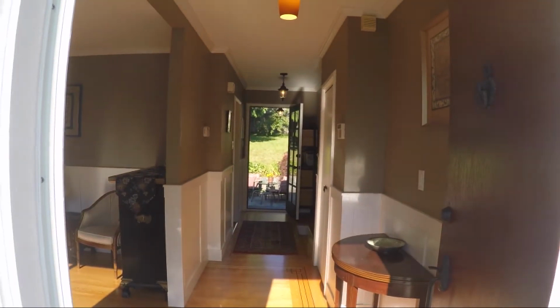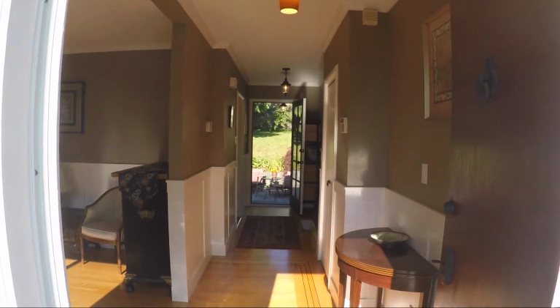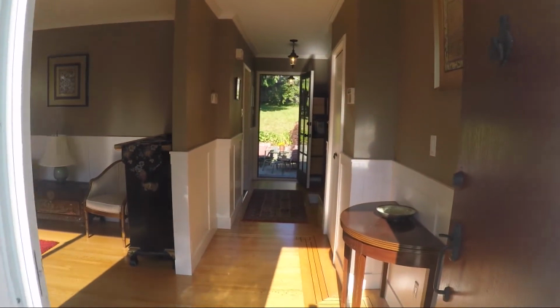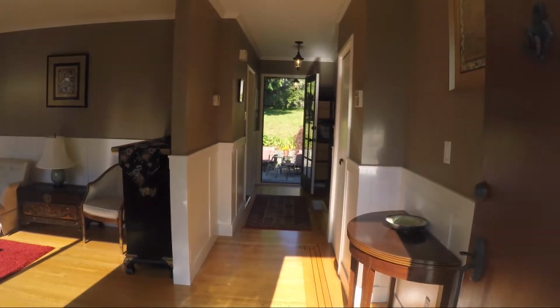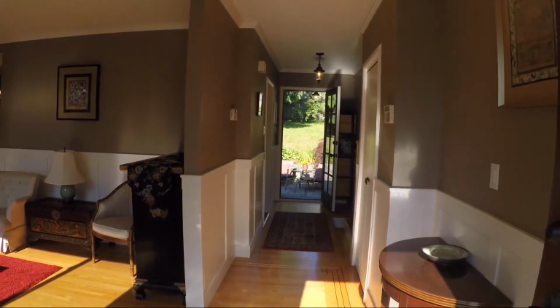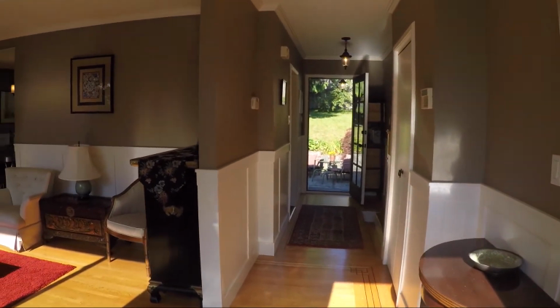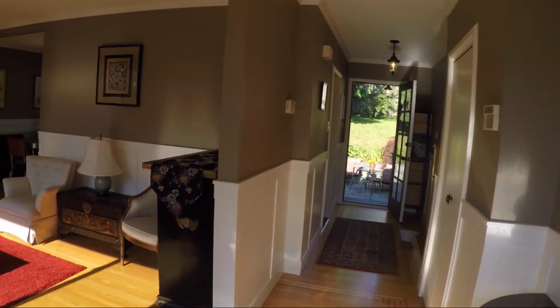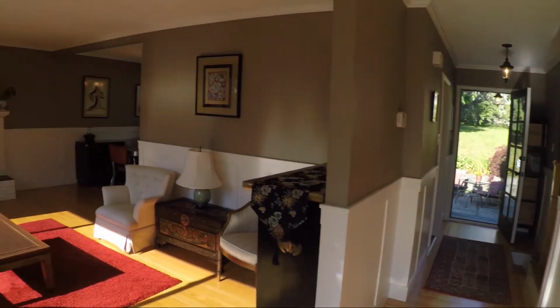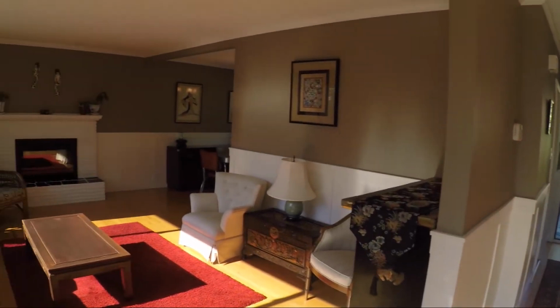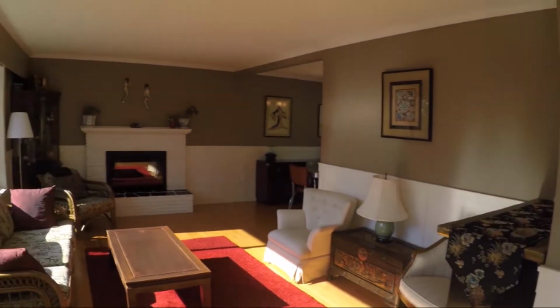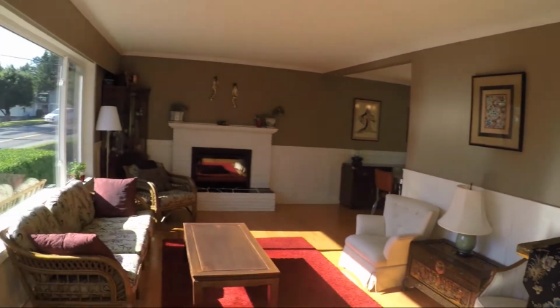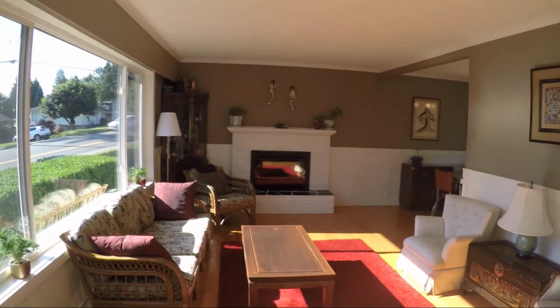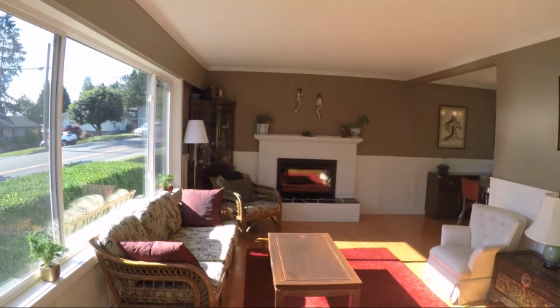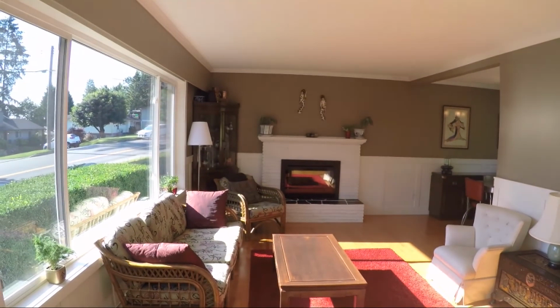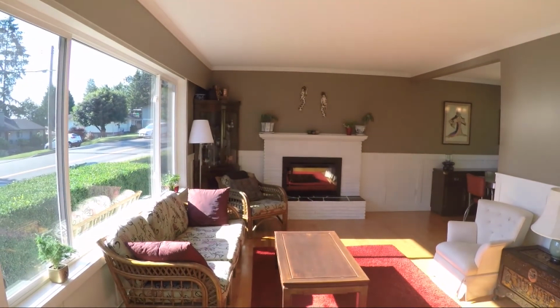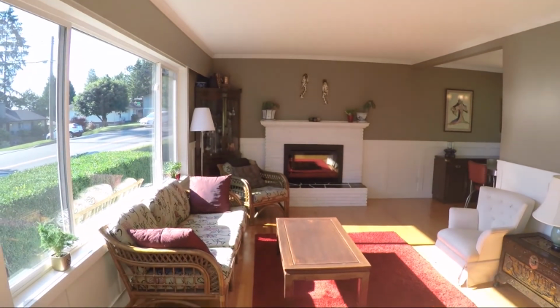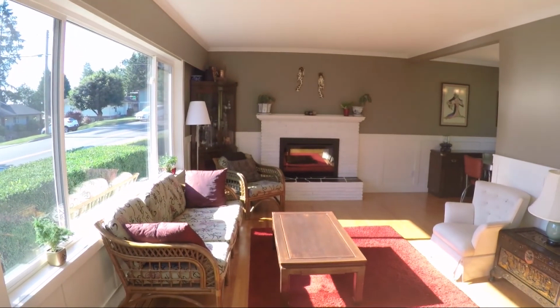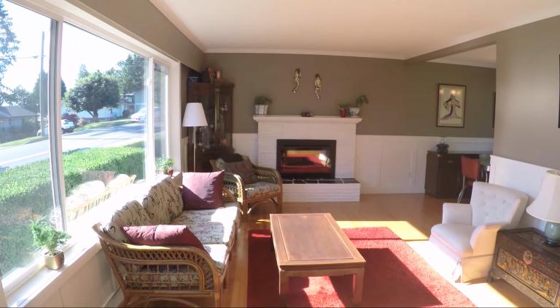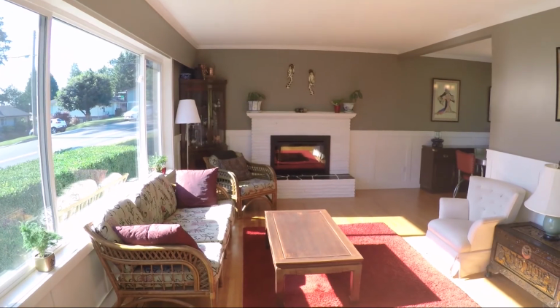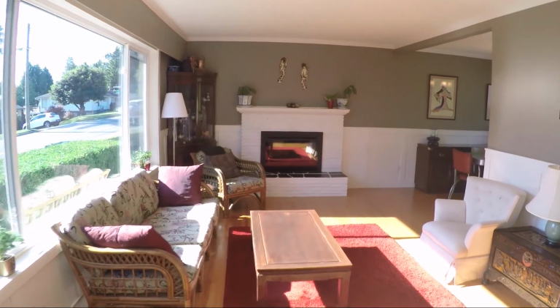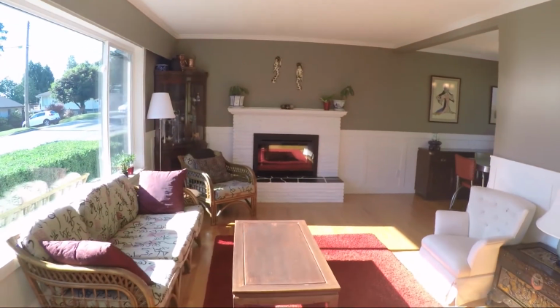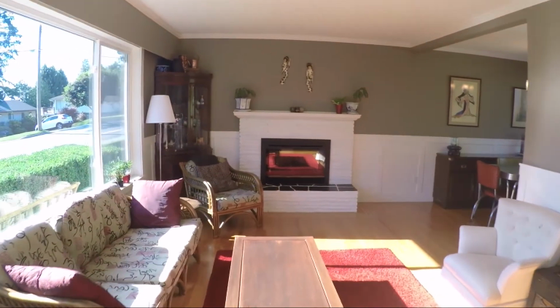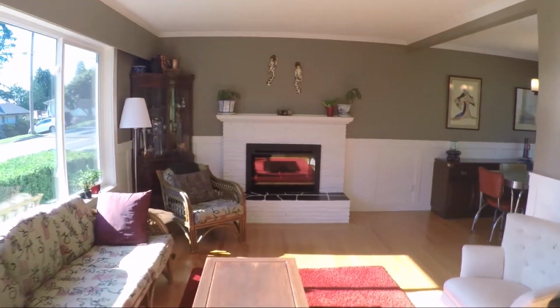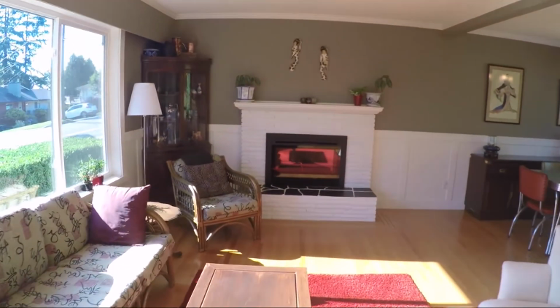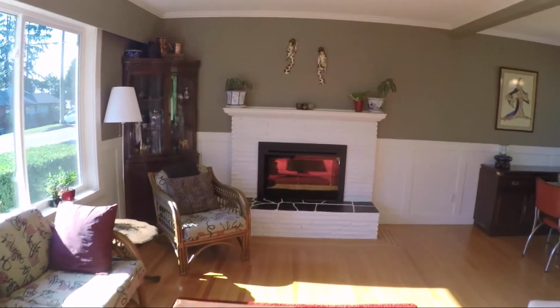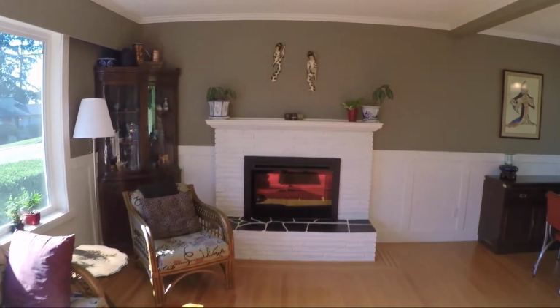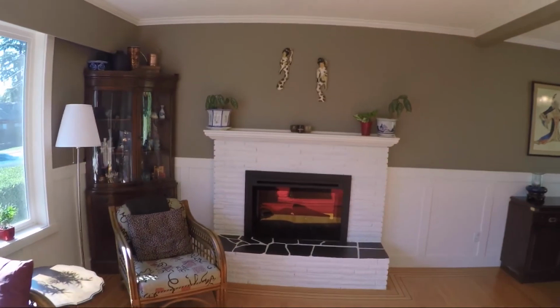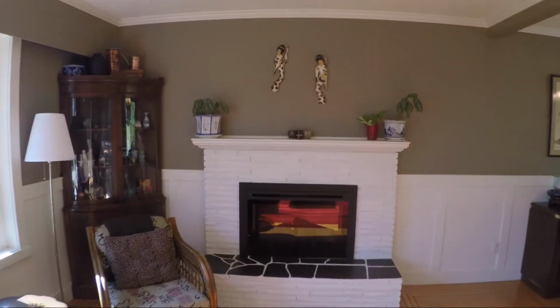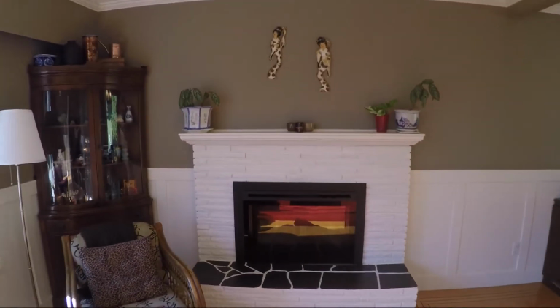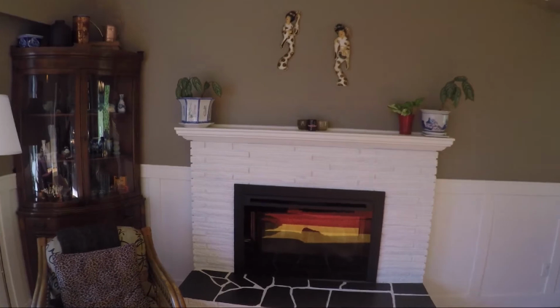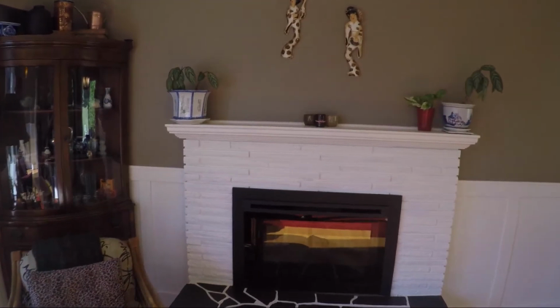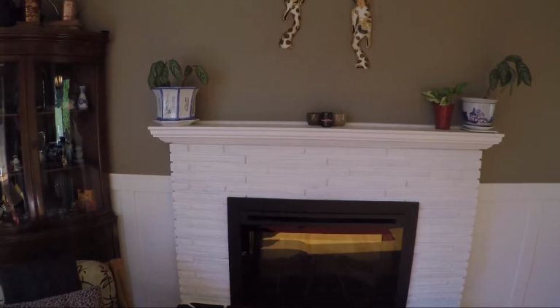You enter the home to an open foyer and the refinished original hardwood floors with the black inlay border. The living room features an electric fireplace and custom wainscoting around the room.